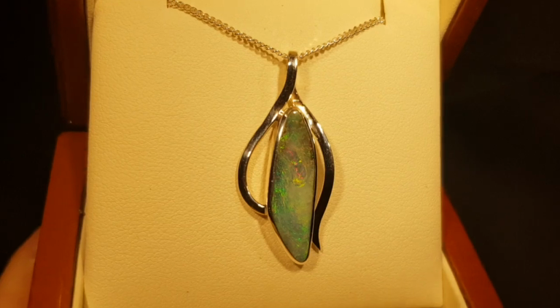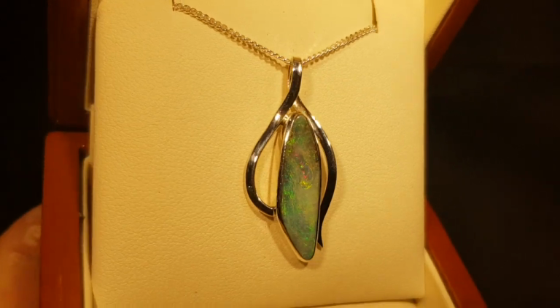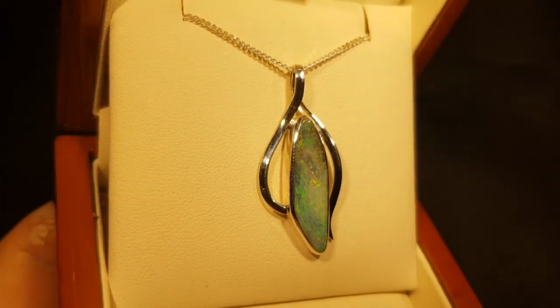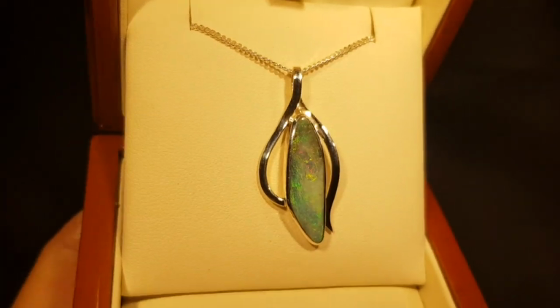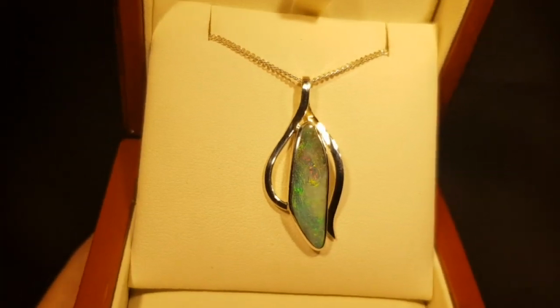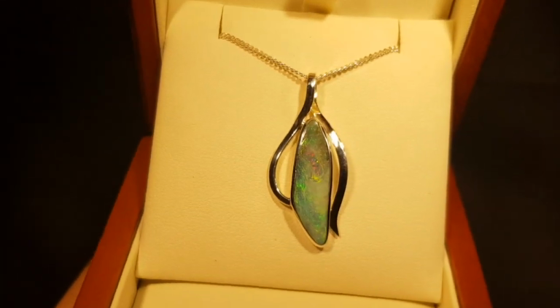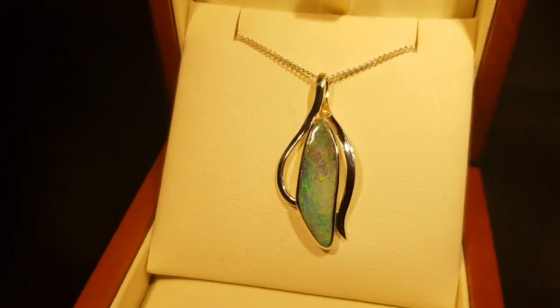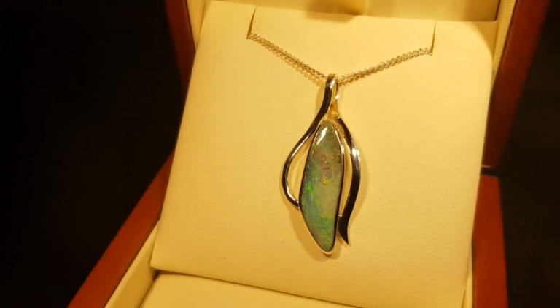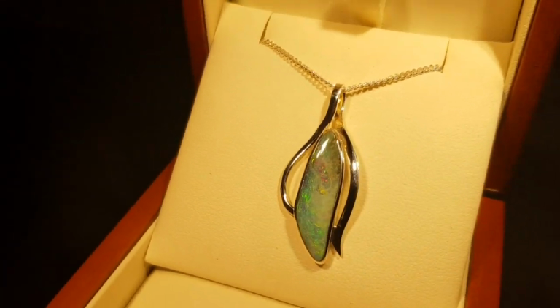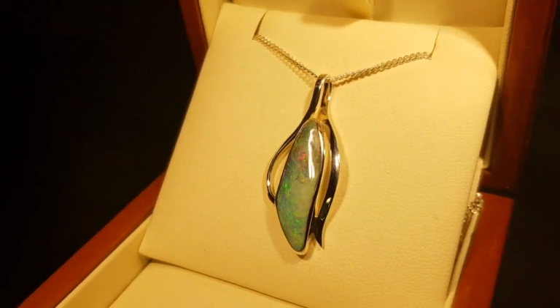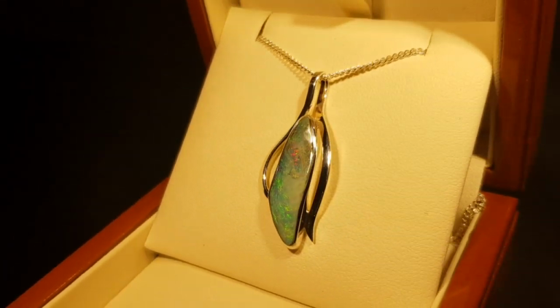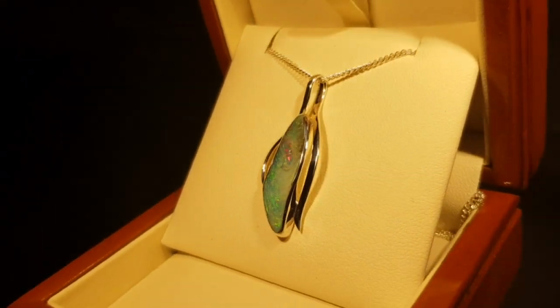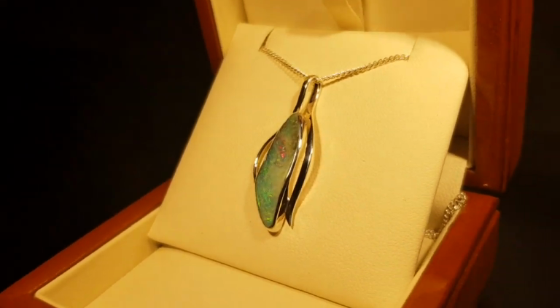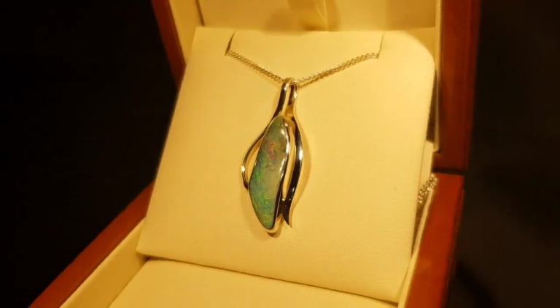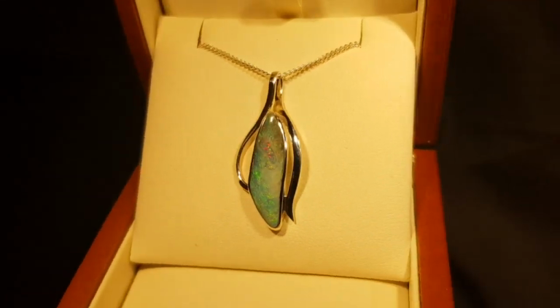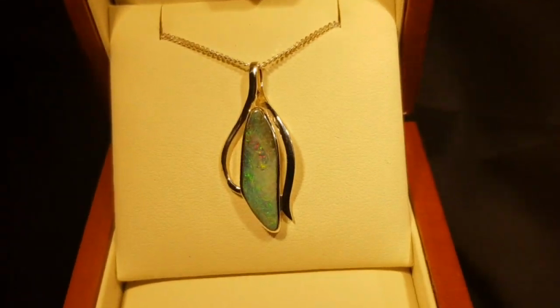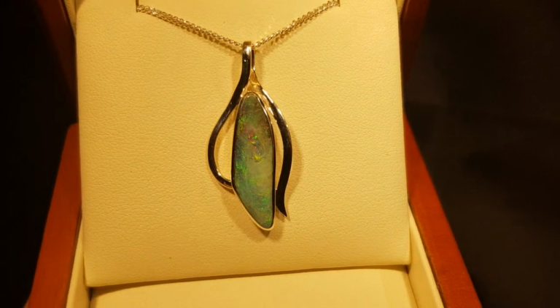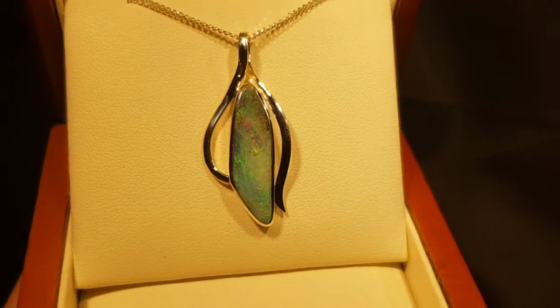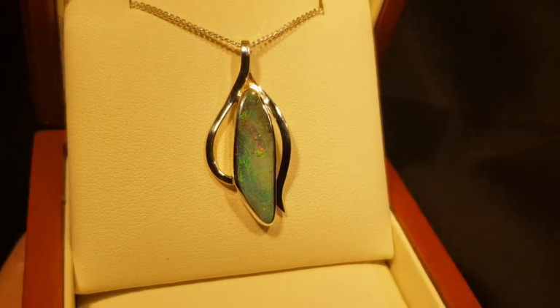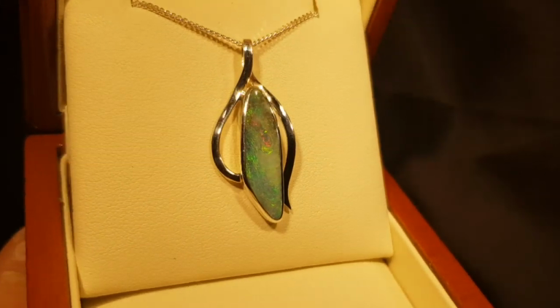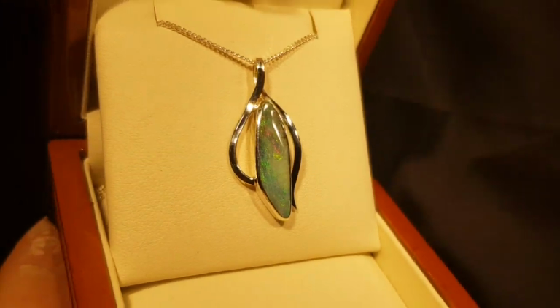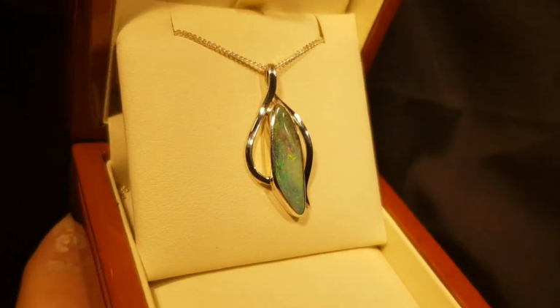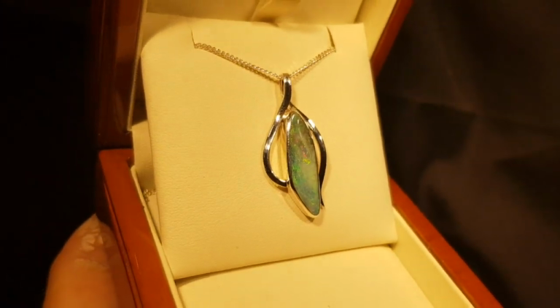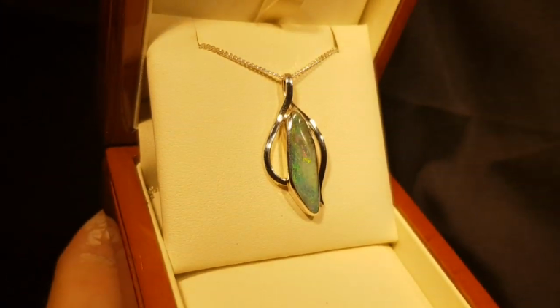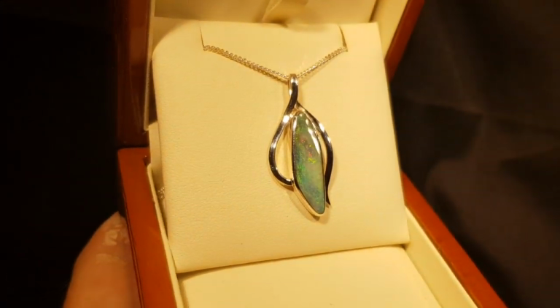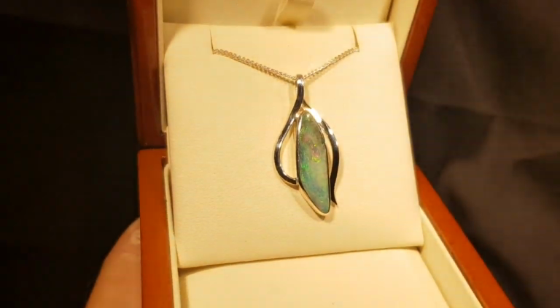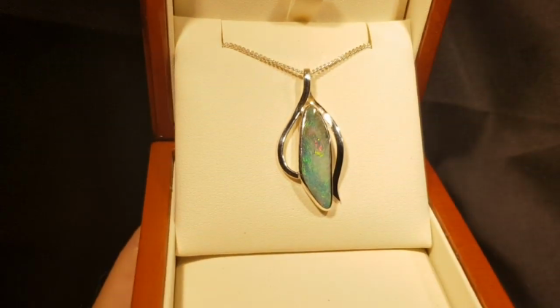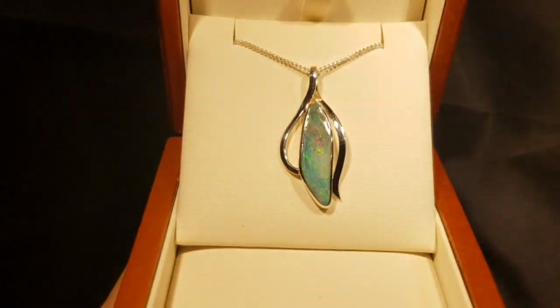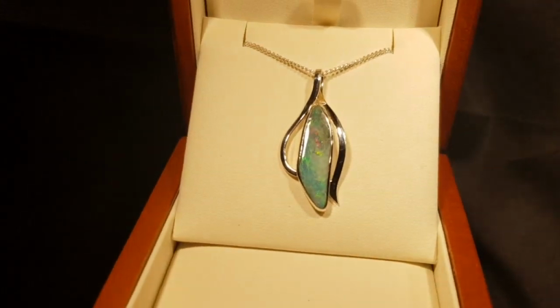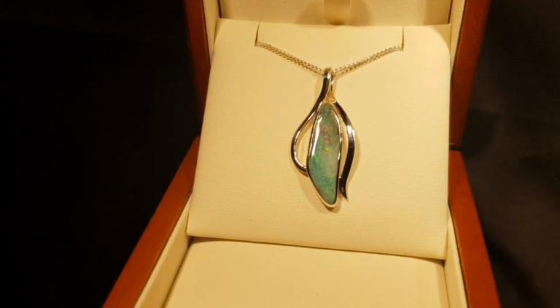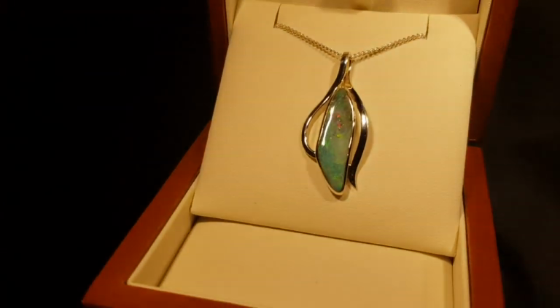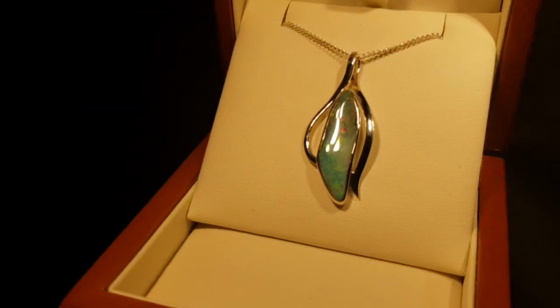Boulder opal. It's not a doublet, not a triplet, not a synthetic — this is a real opal. Boulder opal is opal that forms inside large ironstone boulders, and we've just removed one side leaving the opal attached to the back.